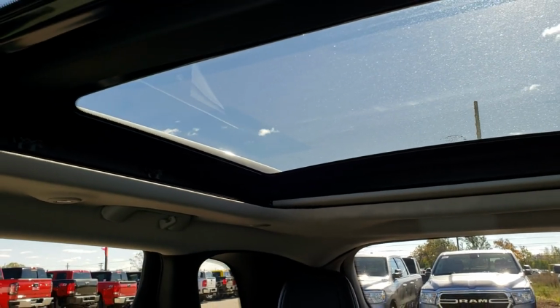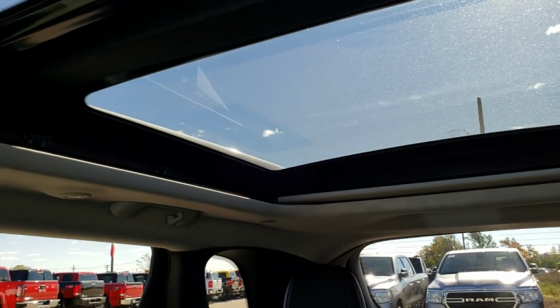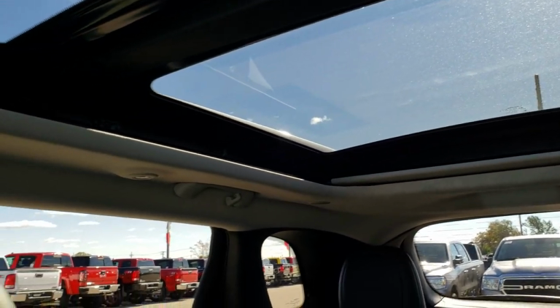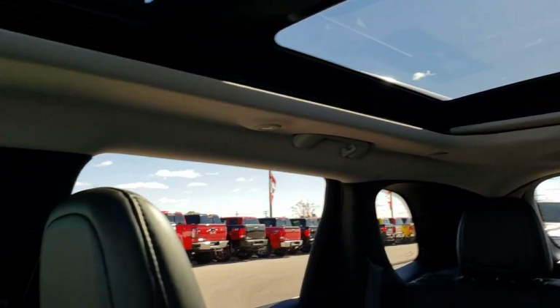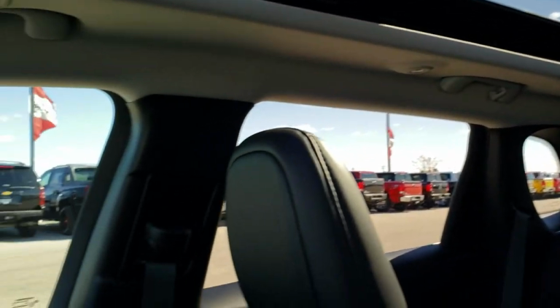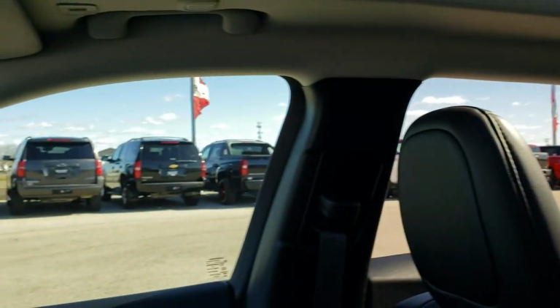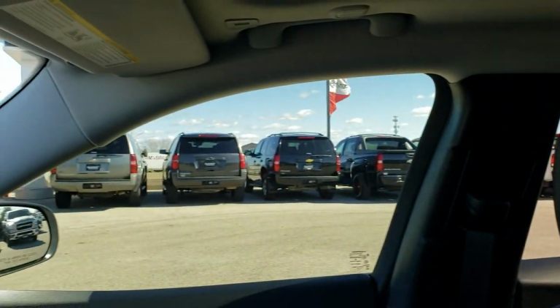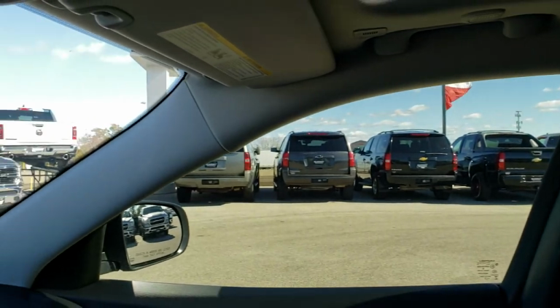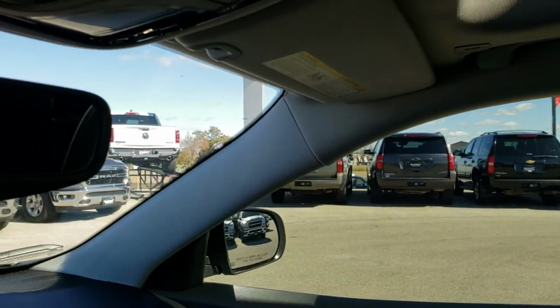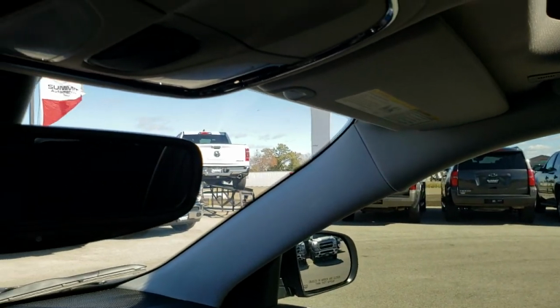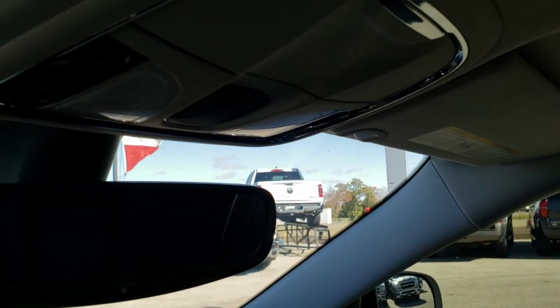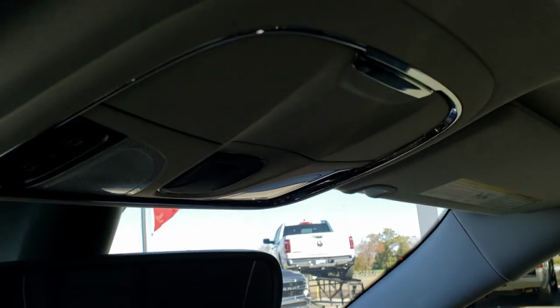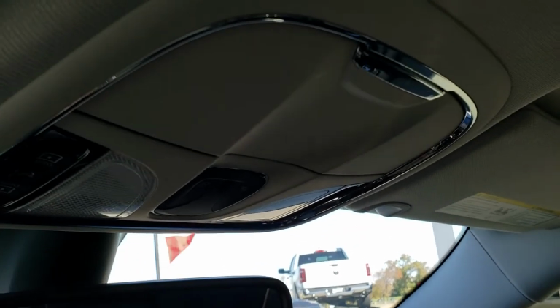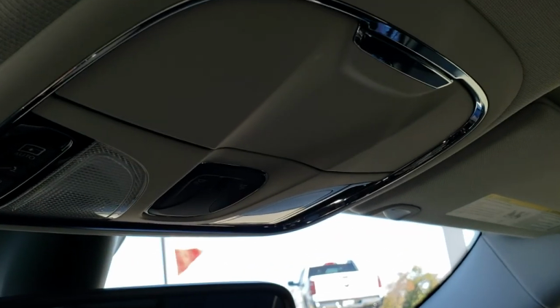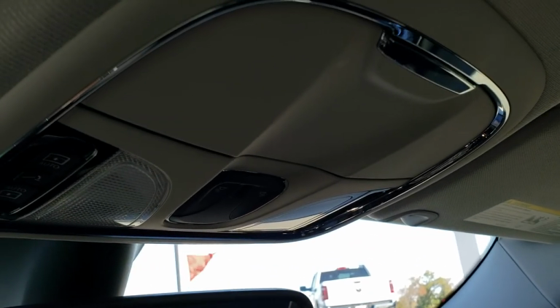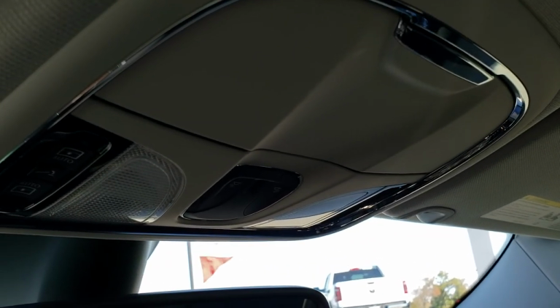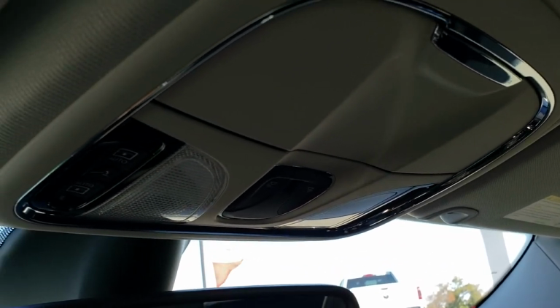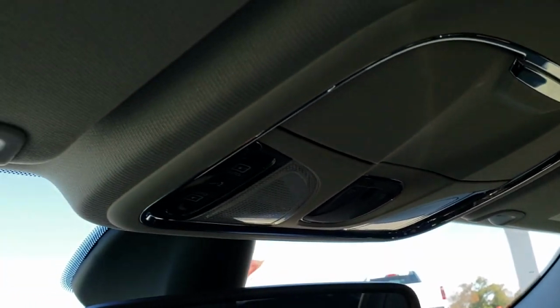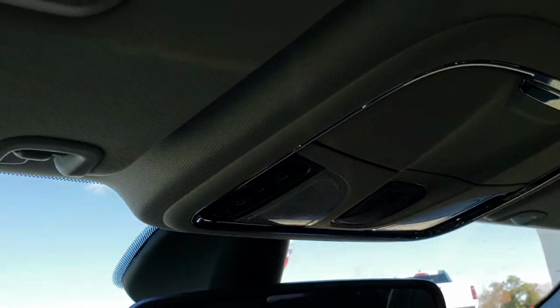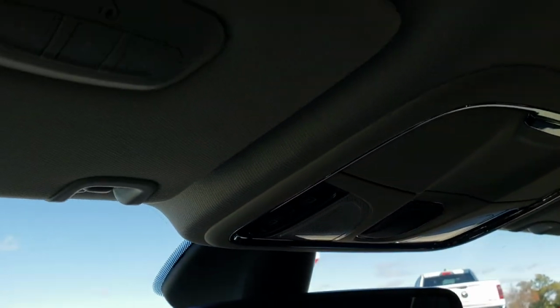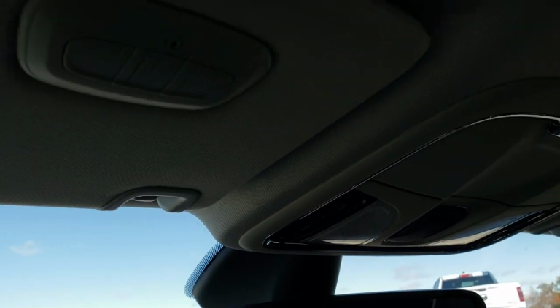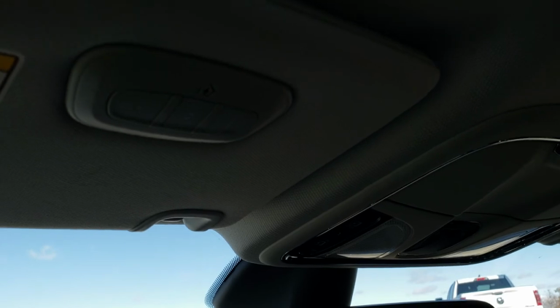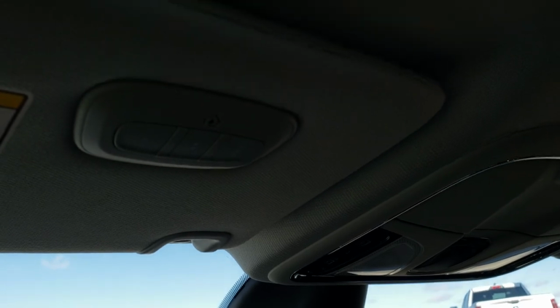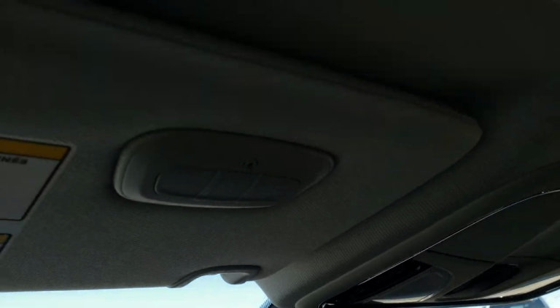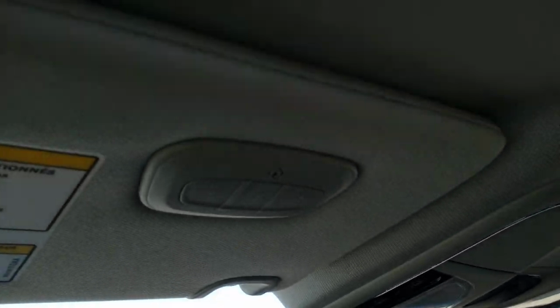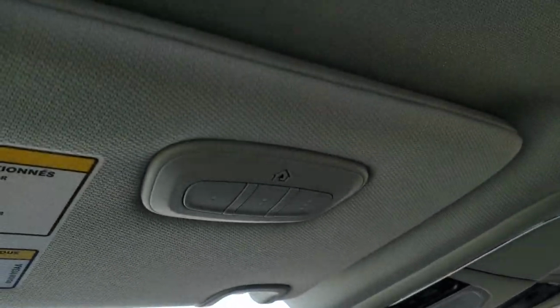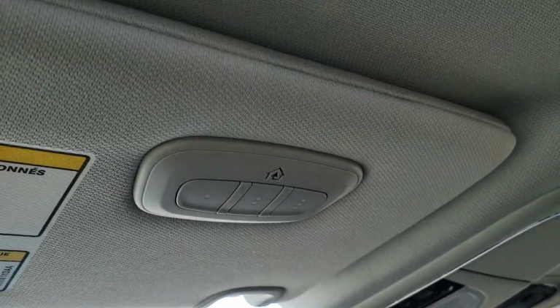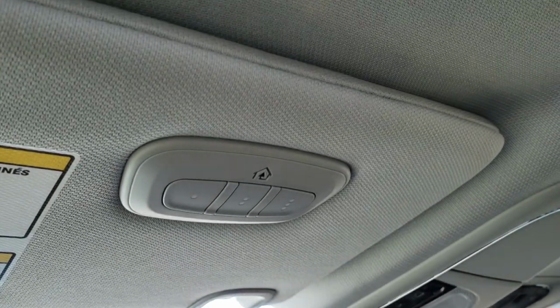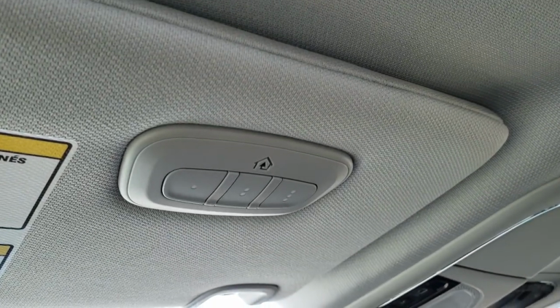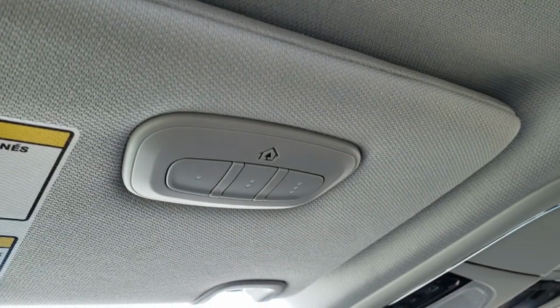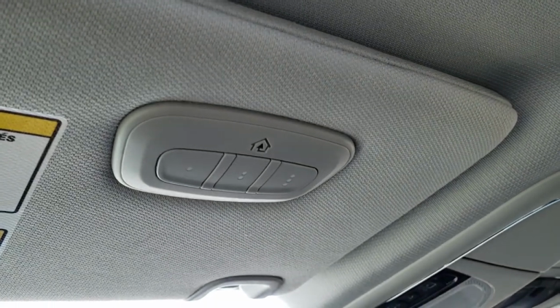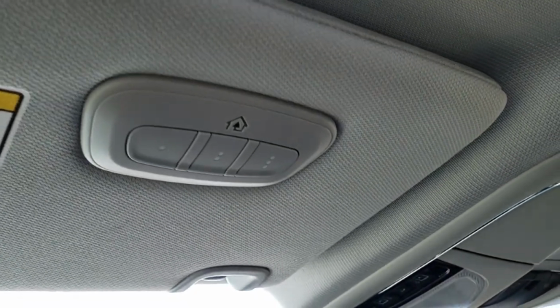It really brightens it up in here. Up here you have your sunroof controls, and then also your Homelink system for your garage door, security systems, and lighting systems.